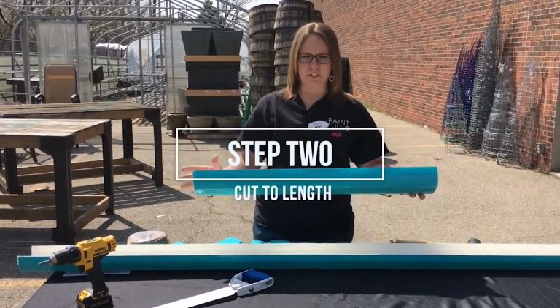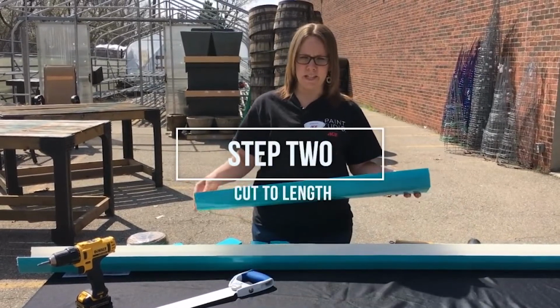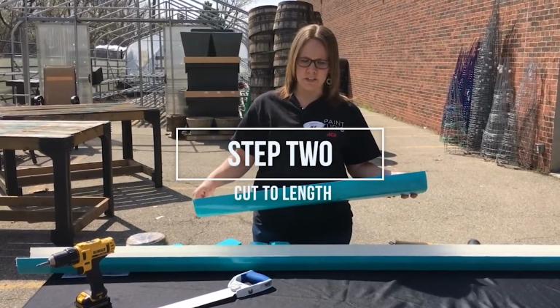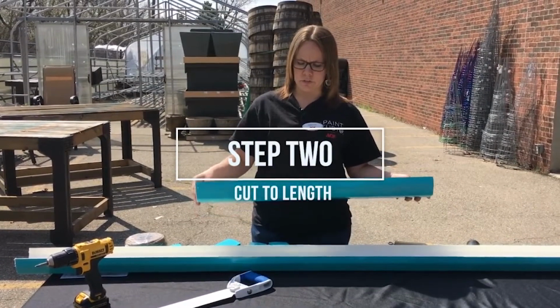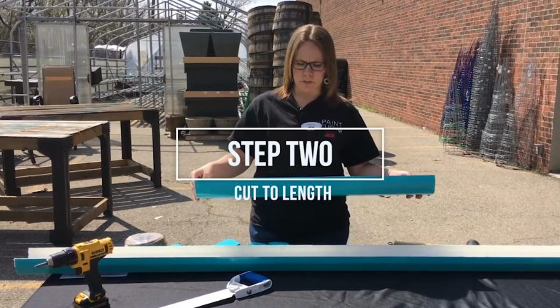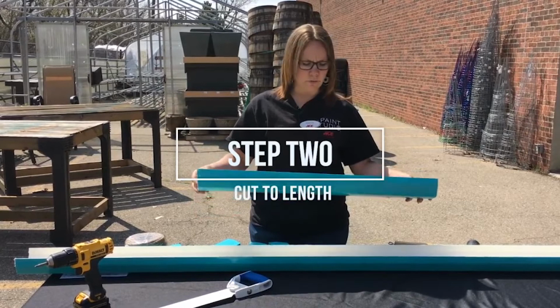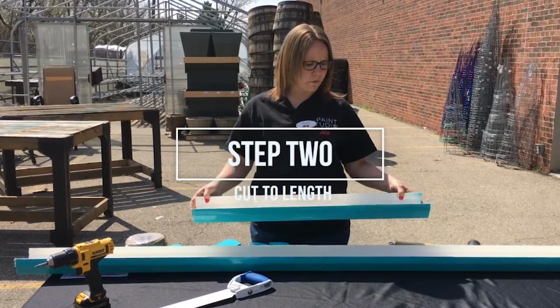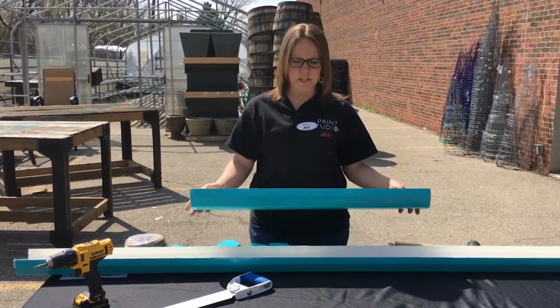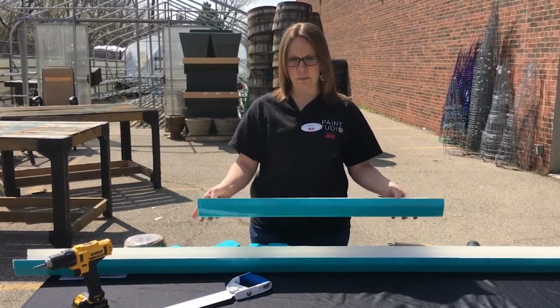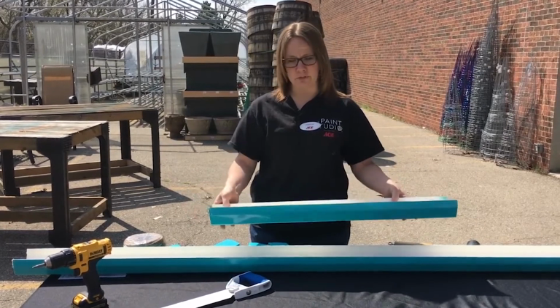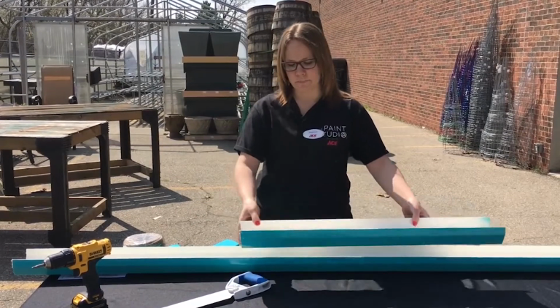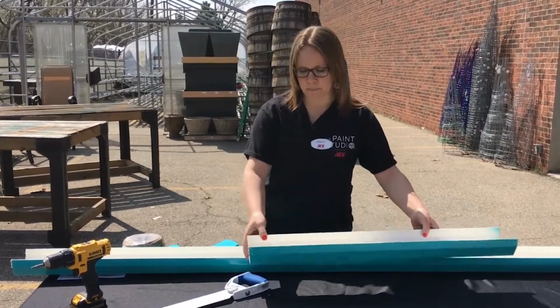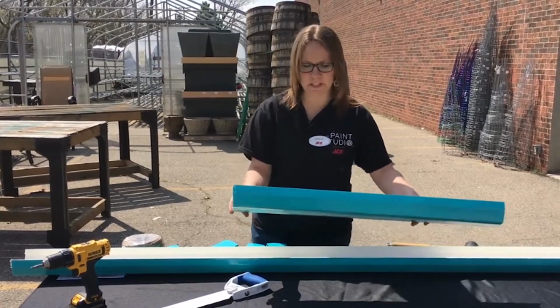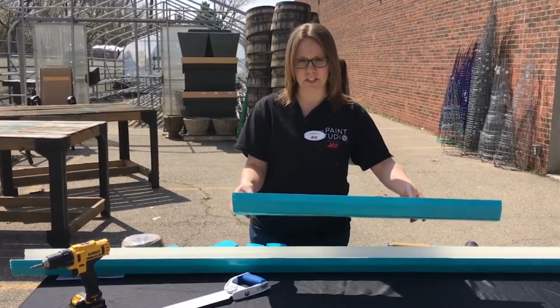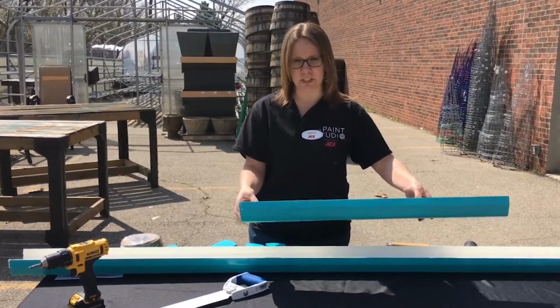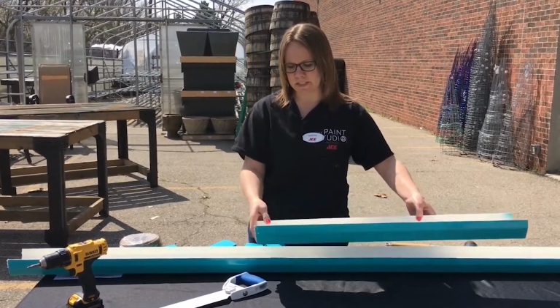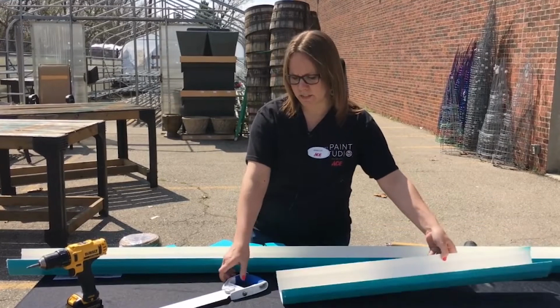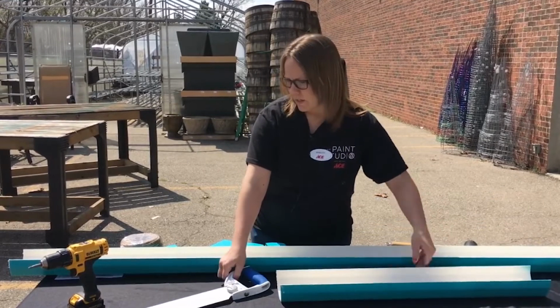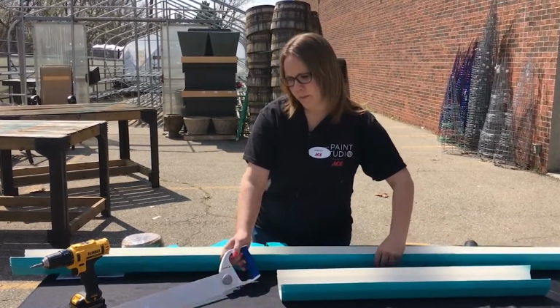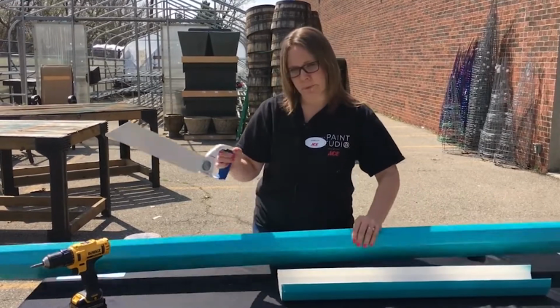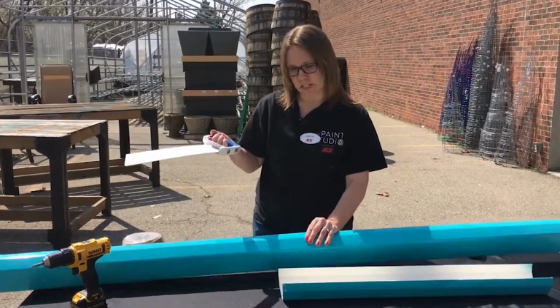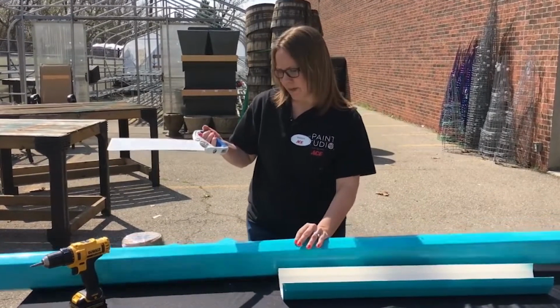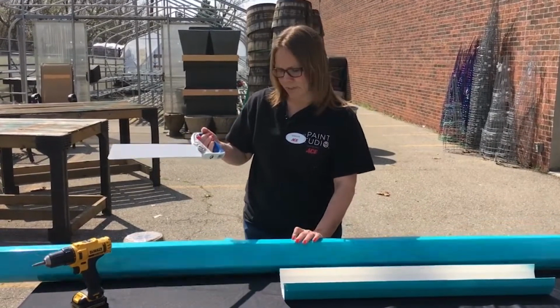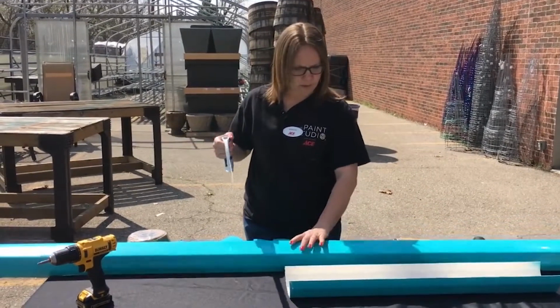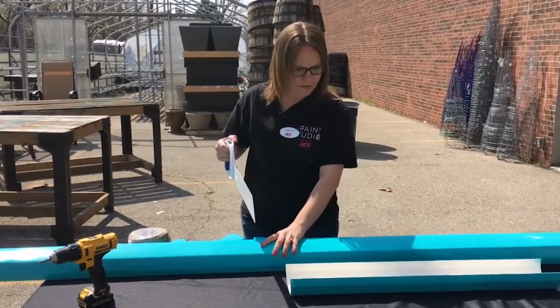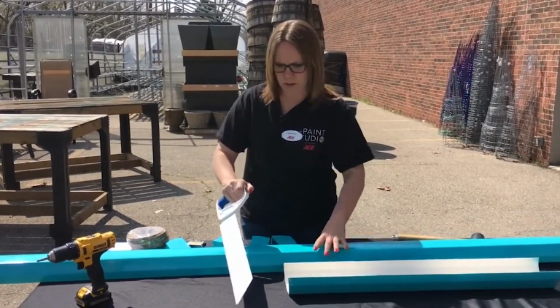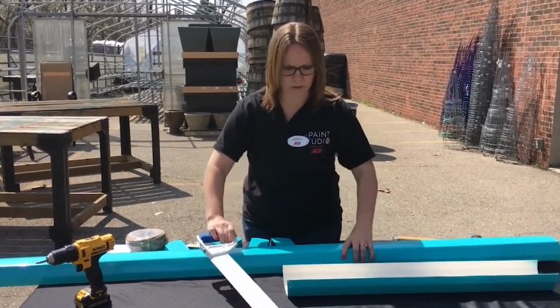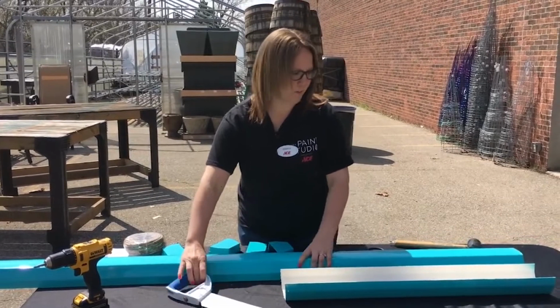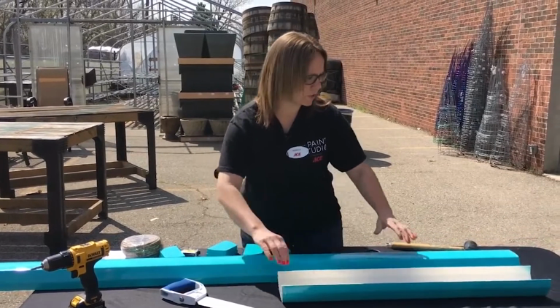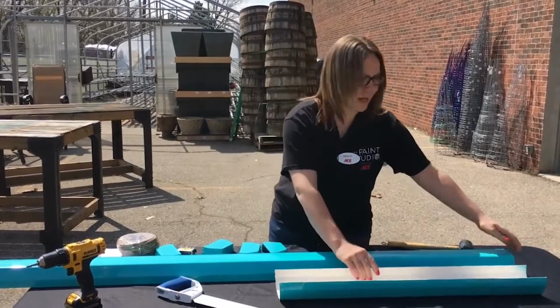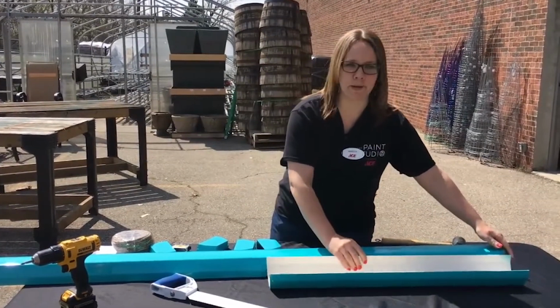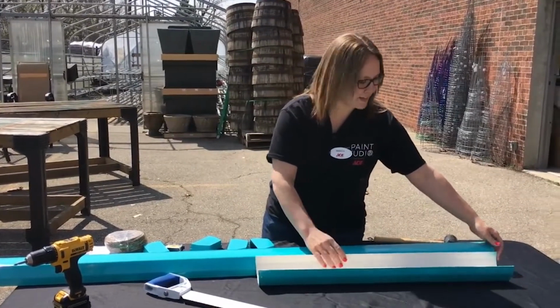You can choose any length. You can choose to do three or four of these — today we're going to do two. I've cut these in 32-inch pieces. It's just a regular saw that you probably have at your house or your garage. If not, pick one up from Ace.